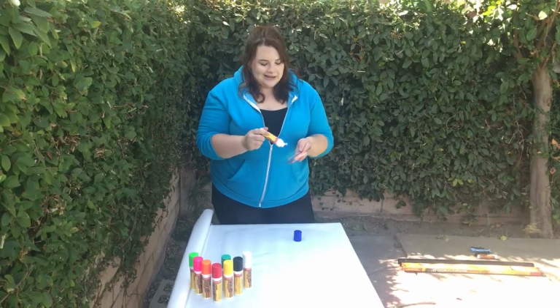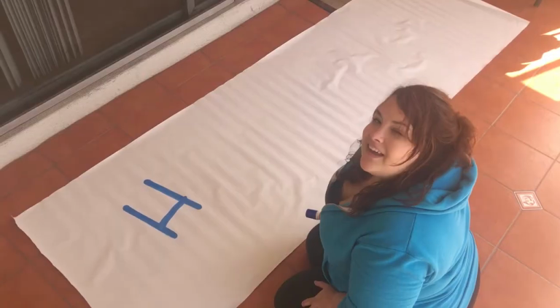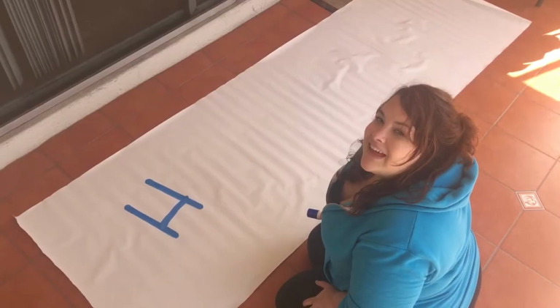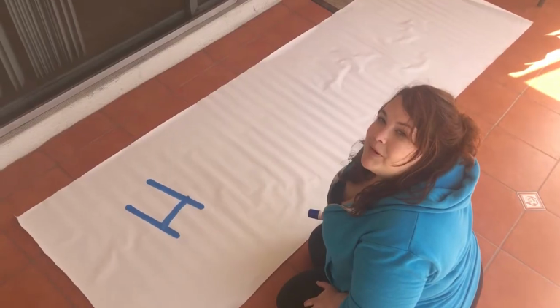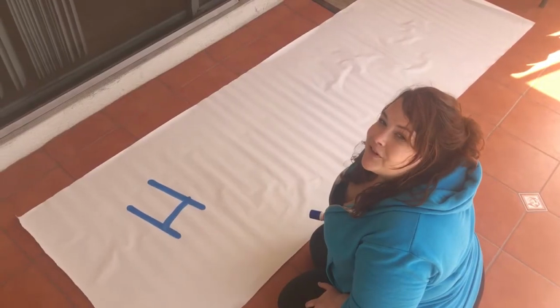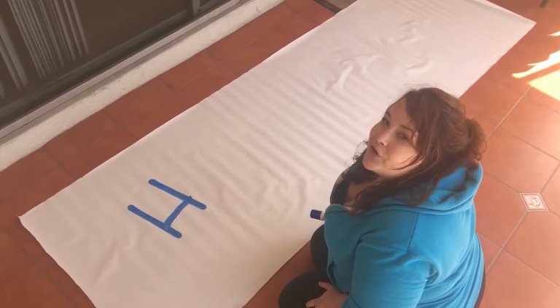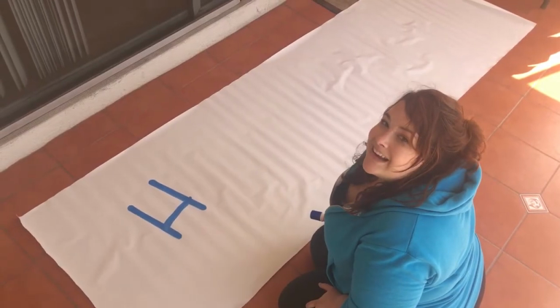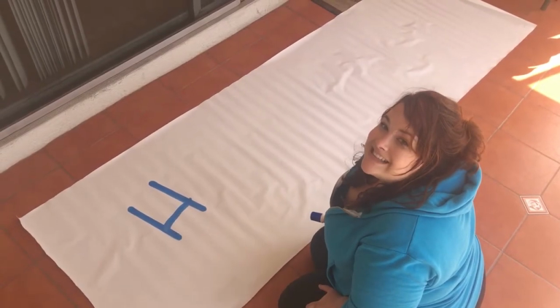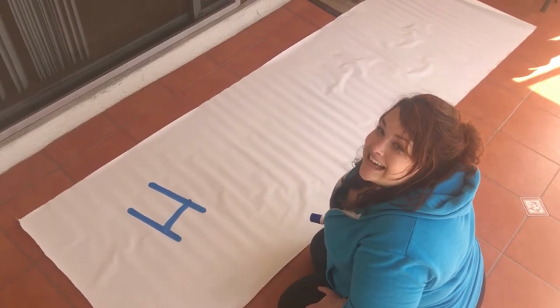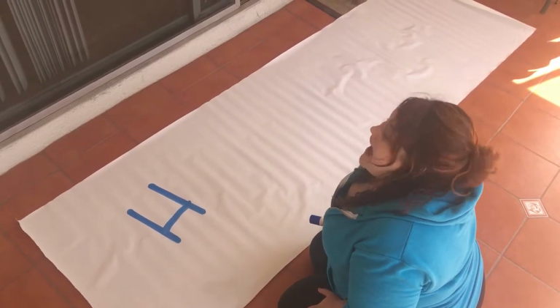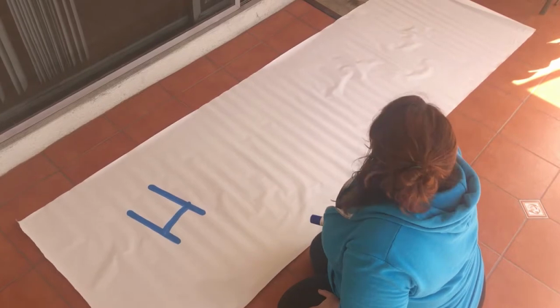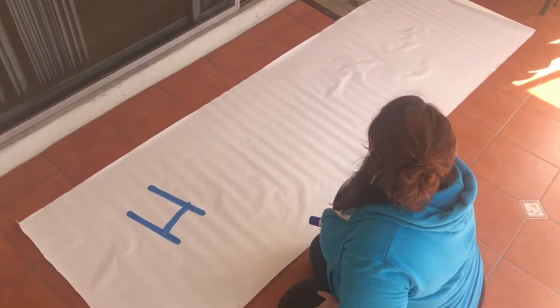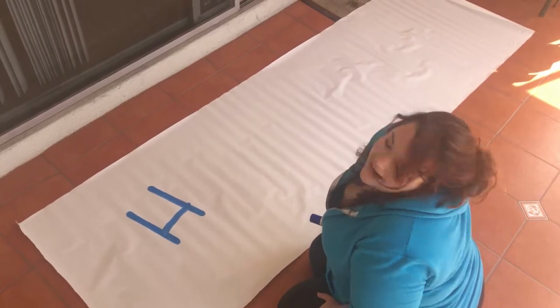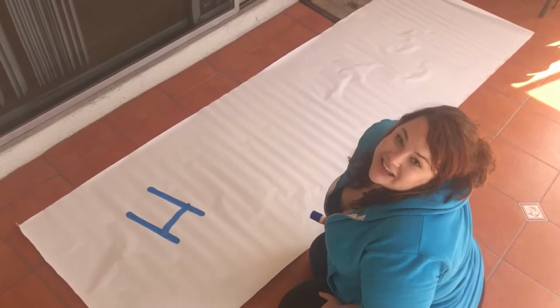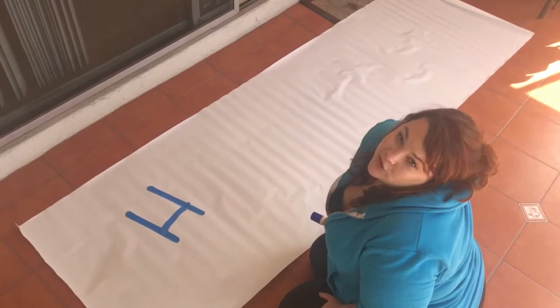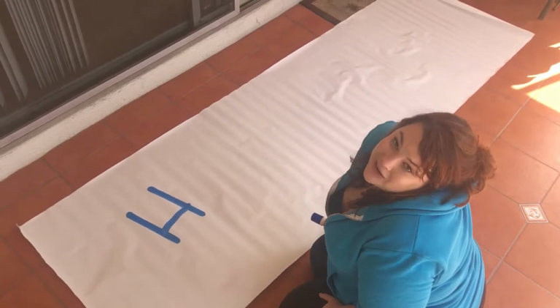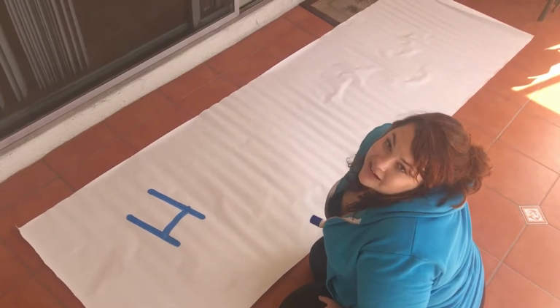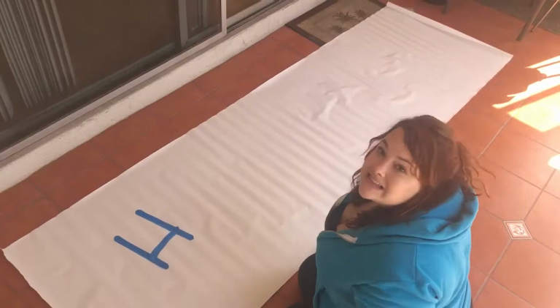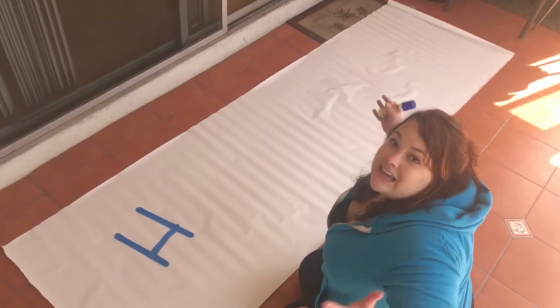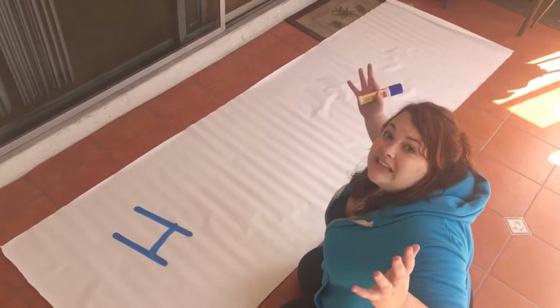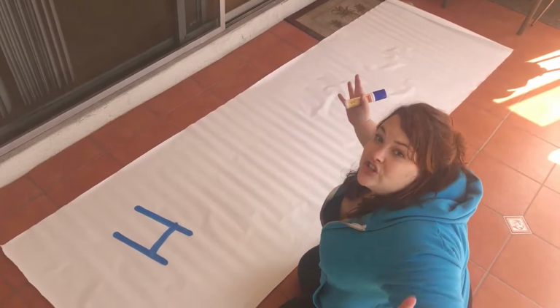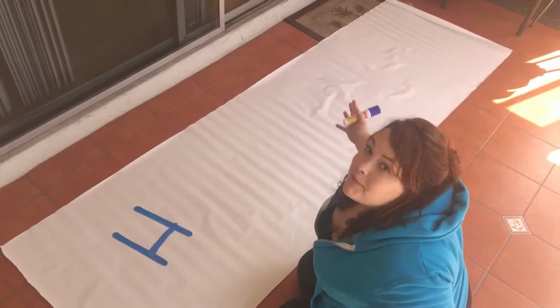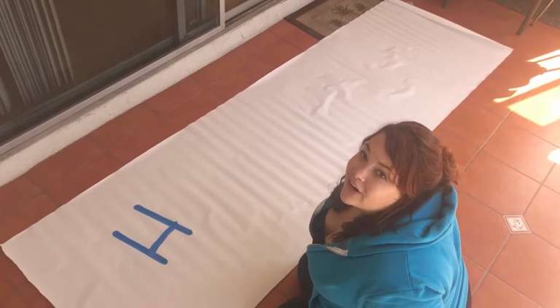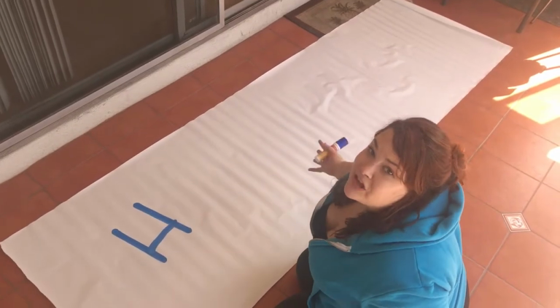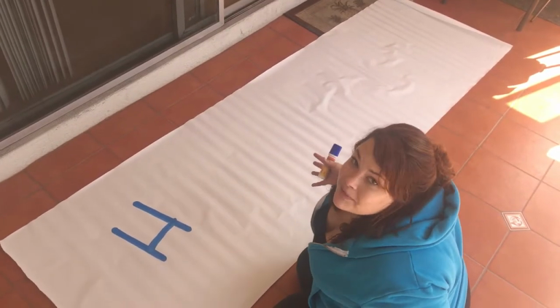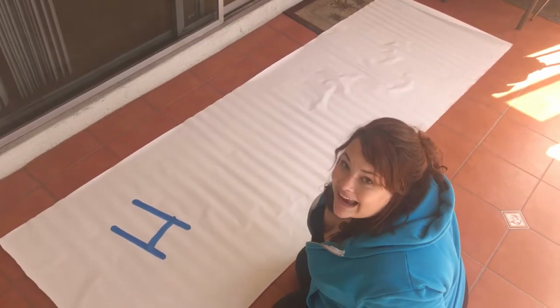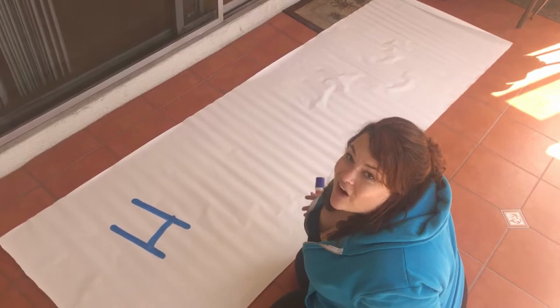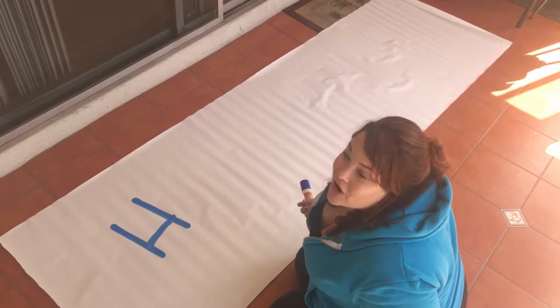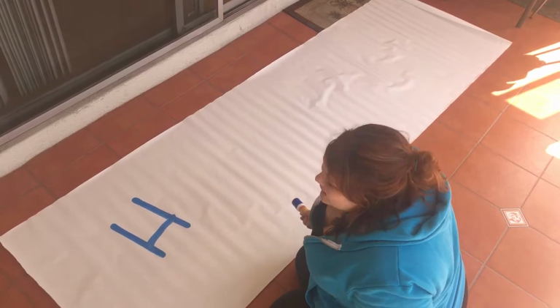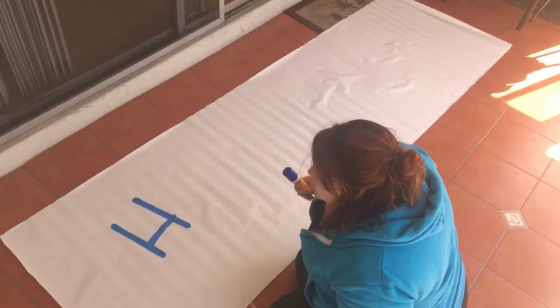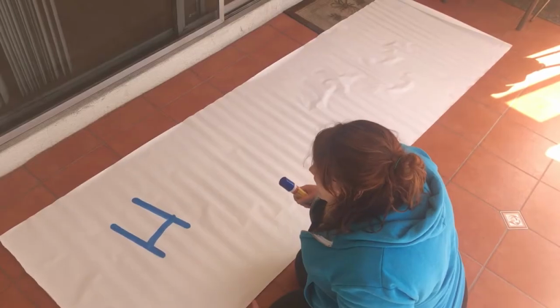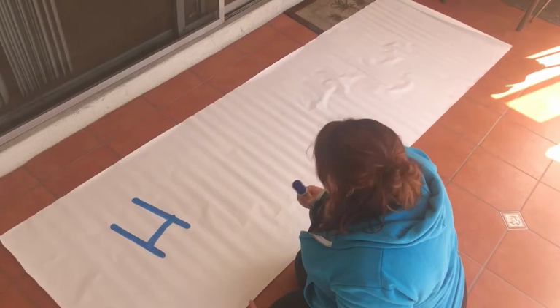I think it would be beneficial for you guys to see how large the banner actually is fully rolled out. This is like a legitimate banner that you can make on your own.